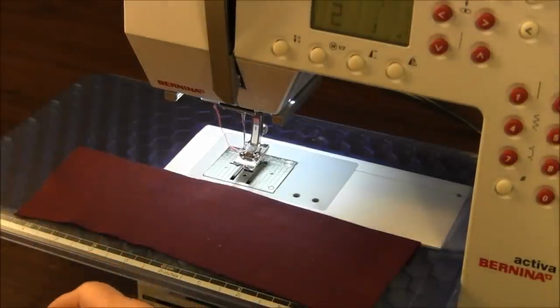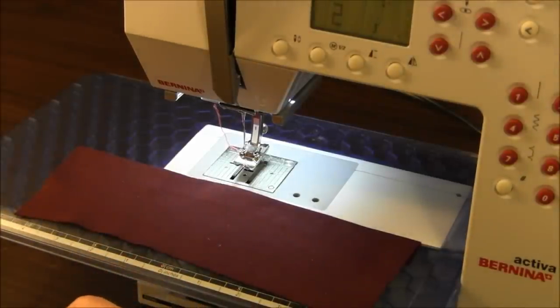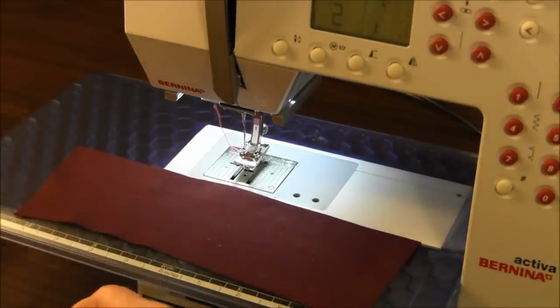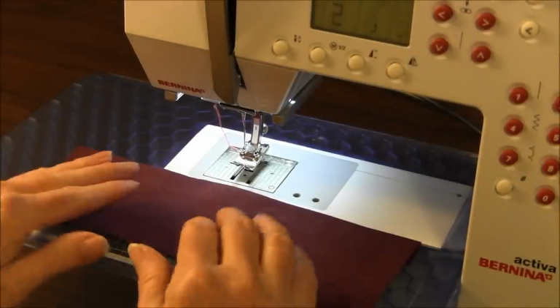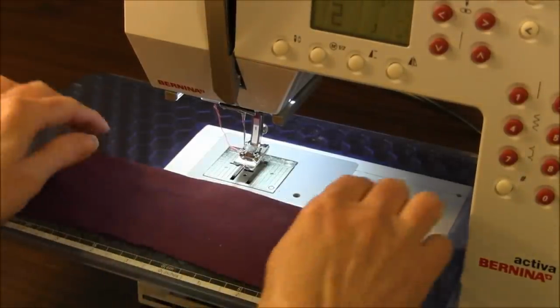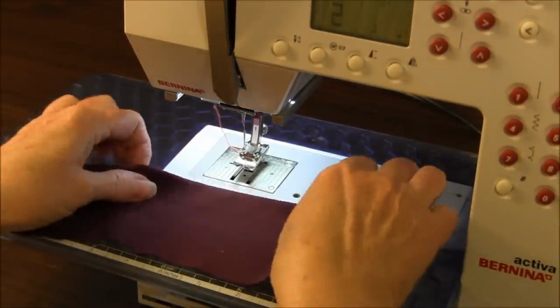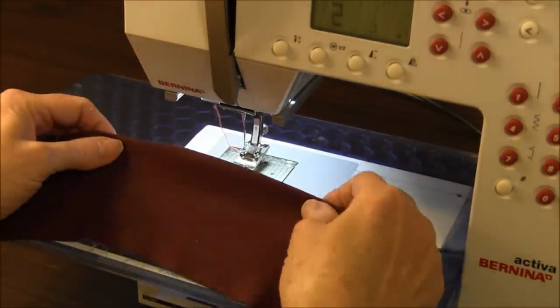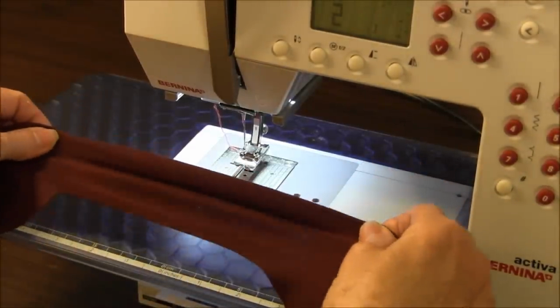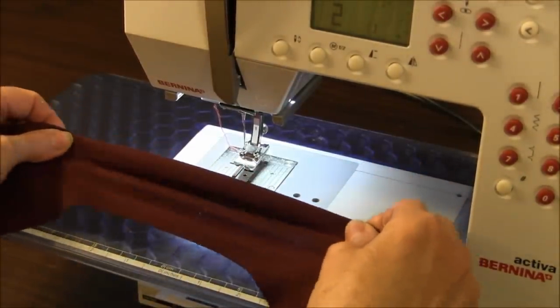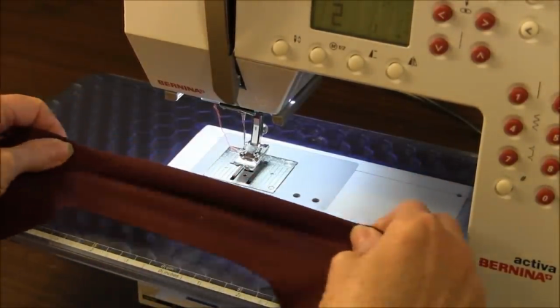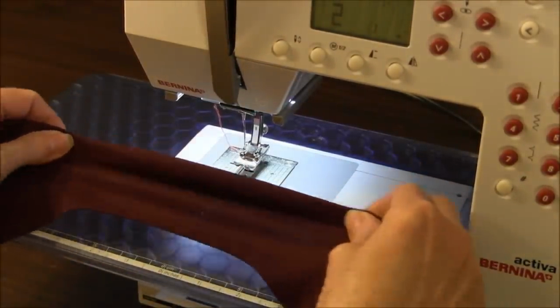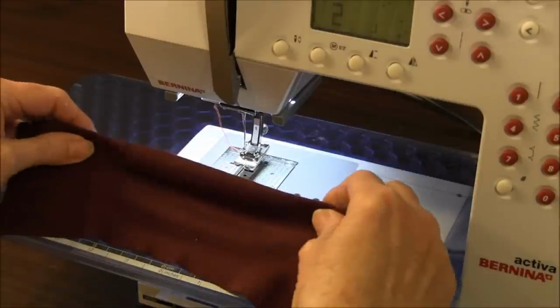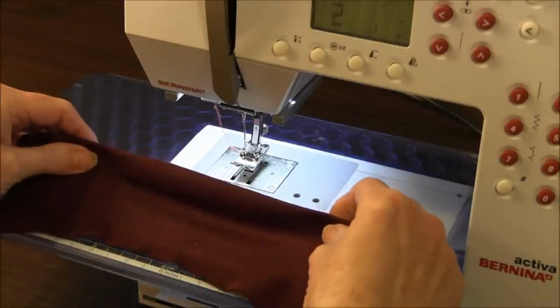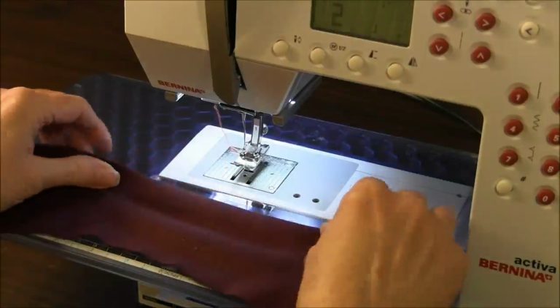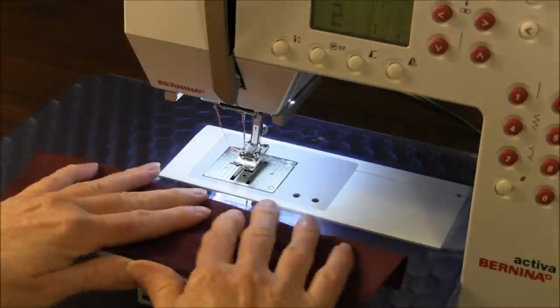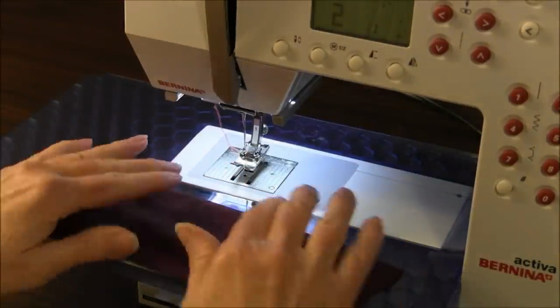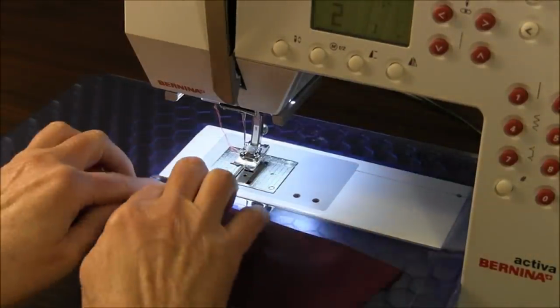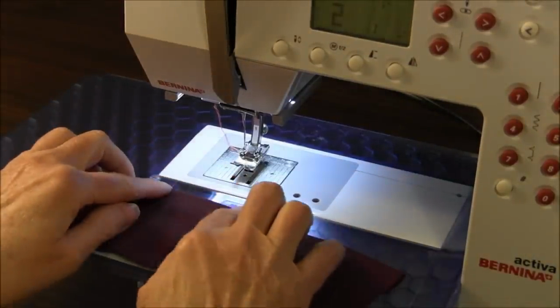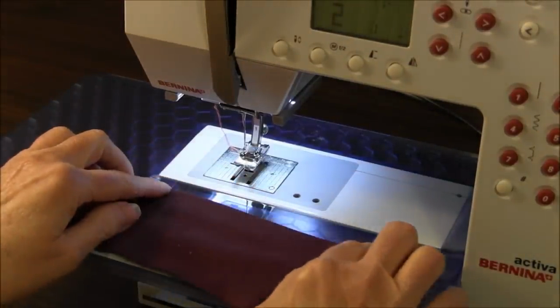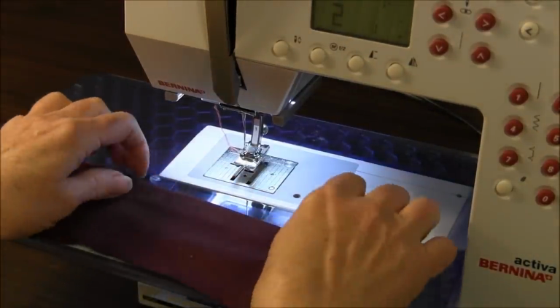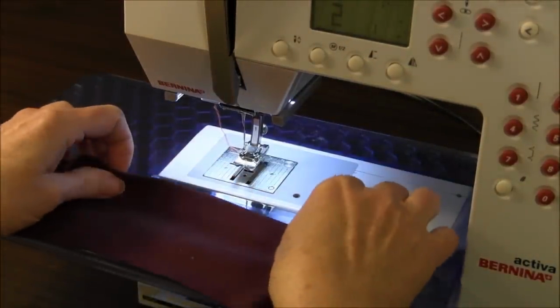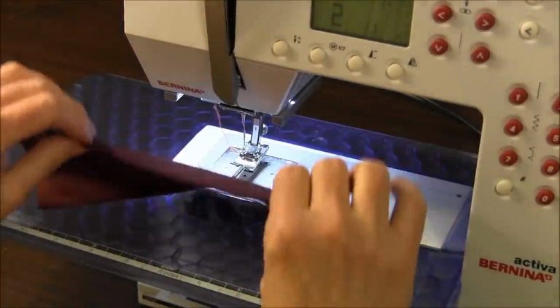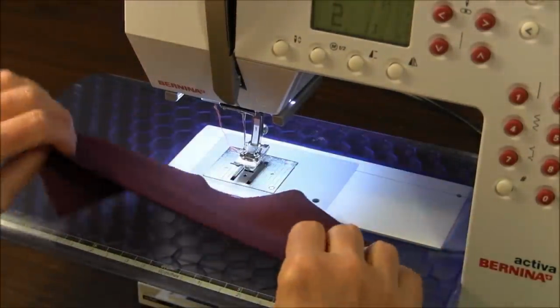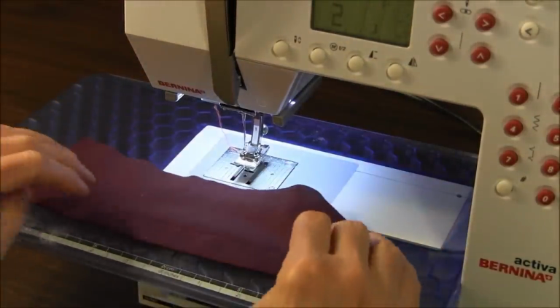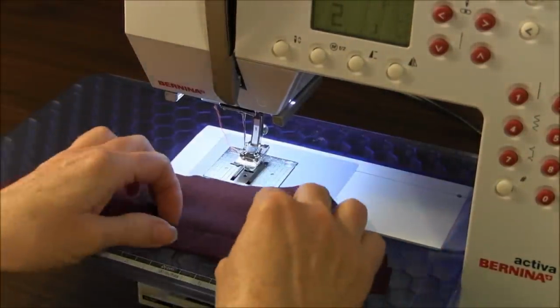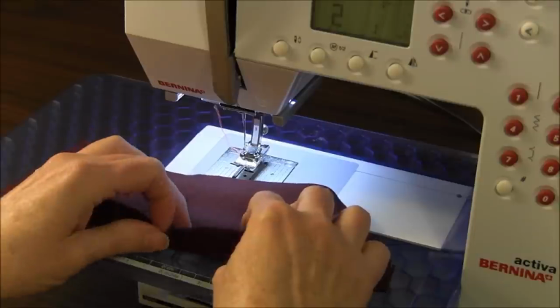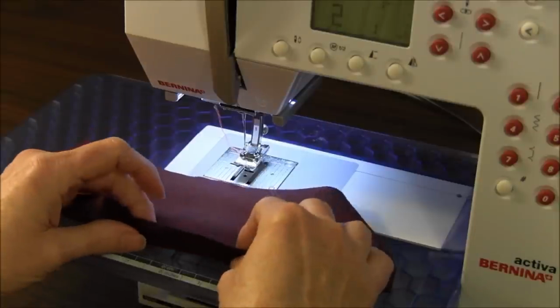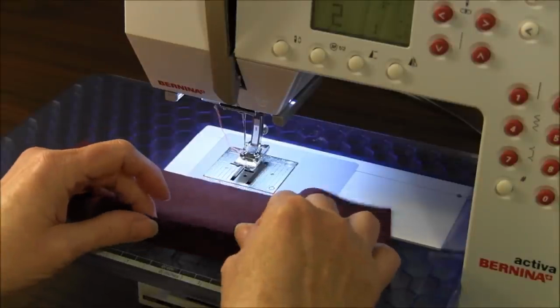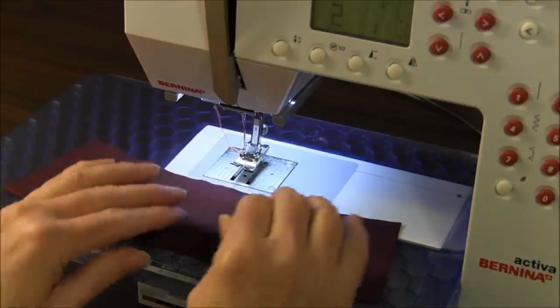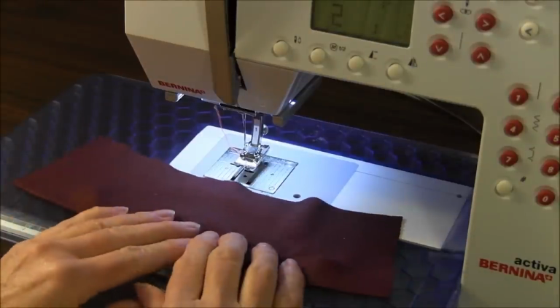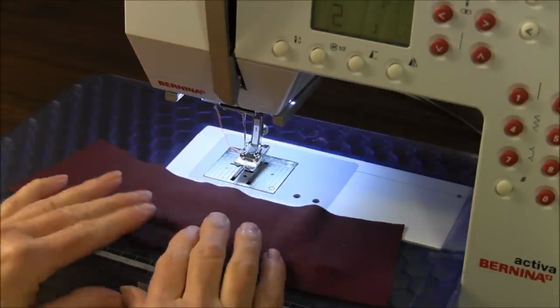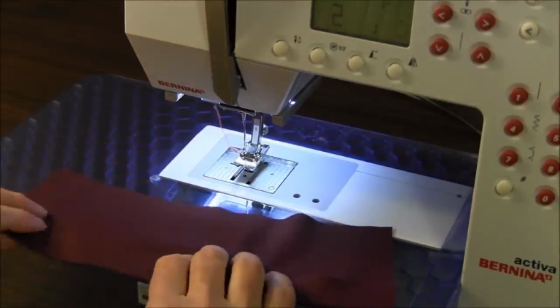What you need is a fabric that is very, very stretchy — some sort of a knit. What you're going to do is fold it on the hemline, and I have about an inch in the back as the hem to begin with.